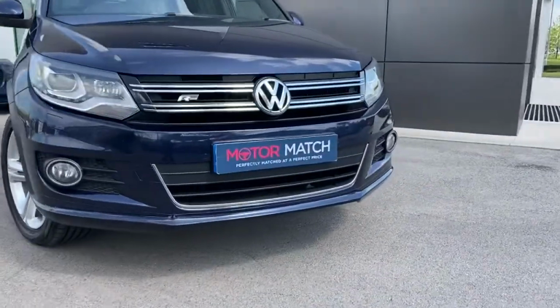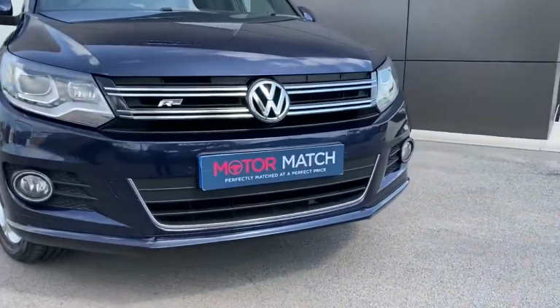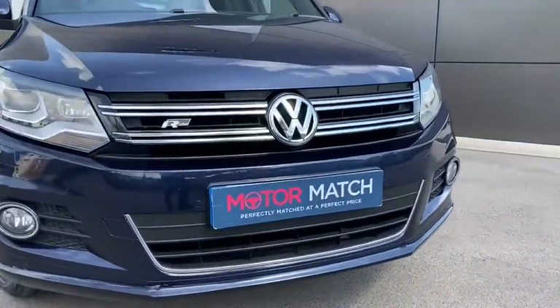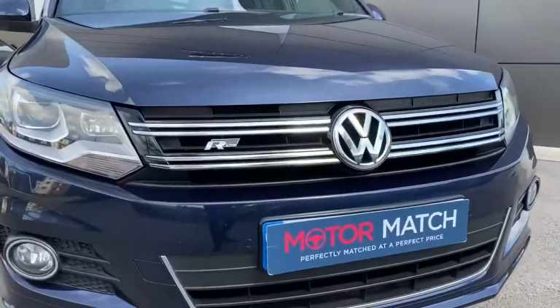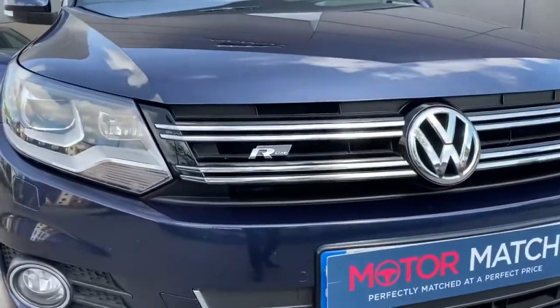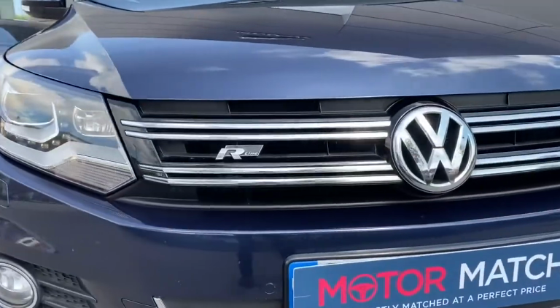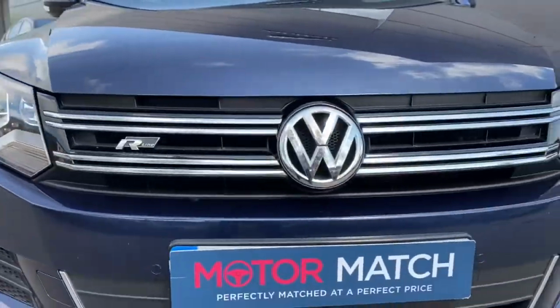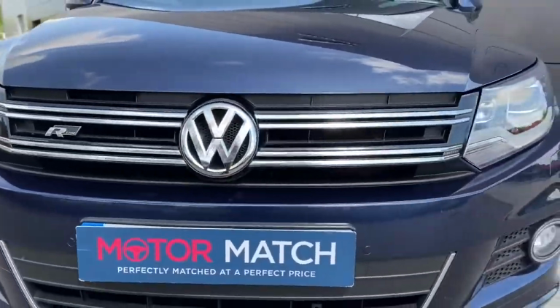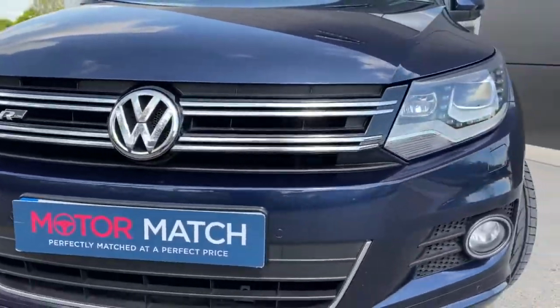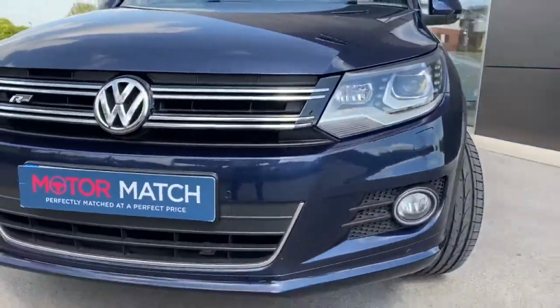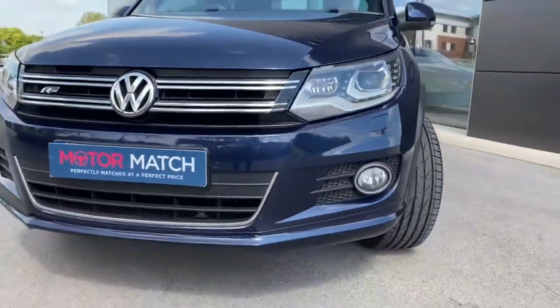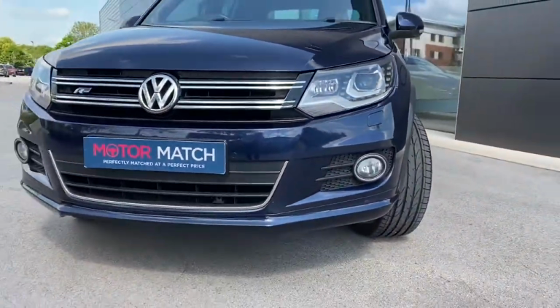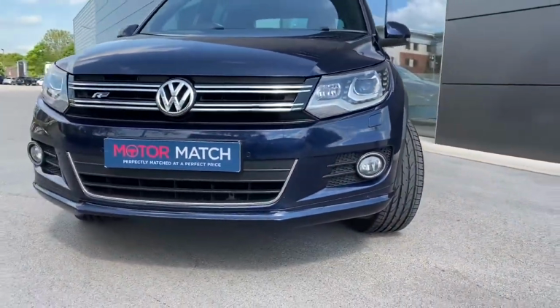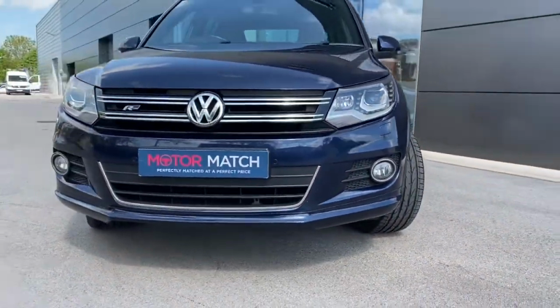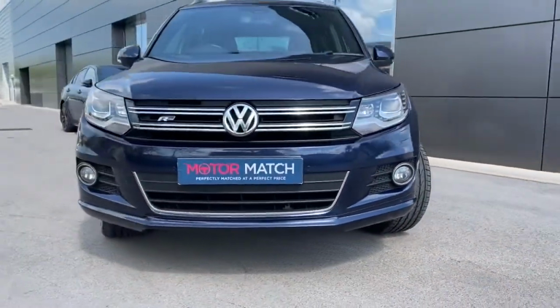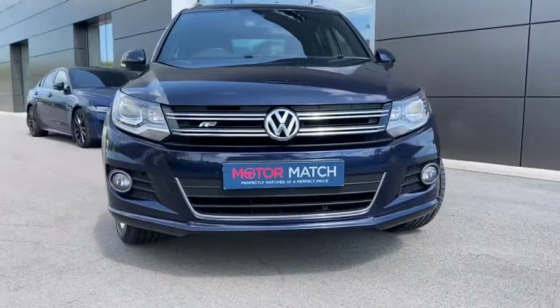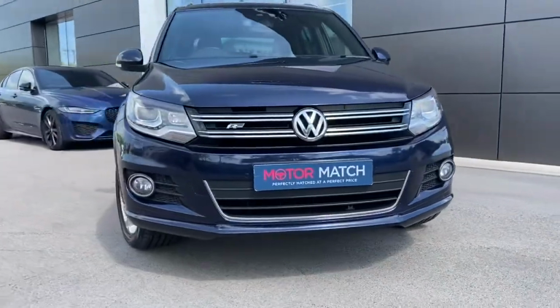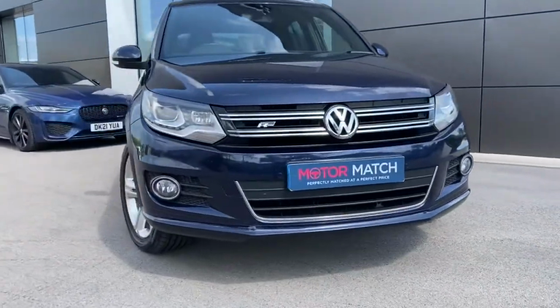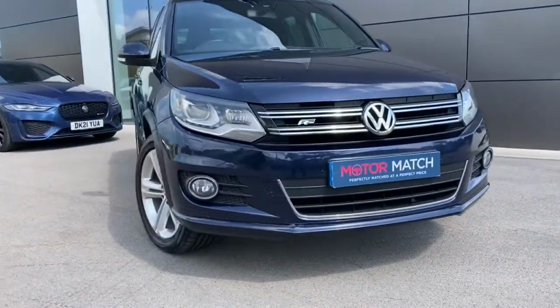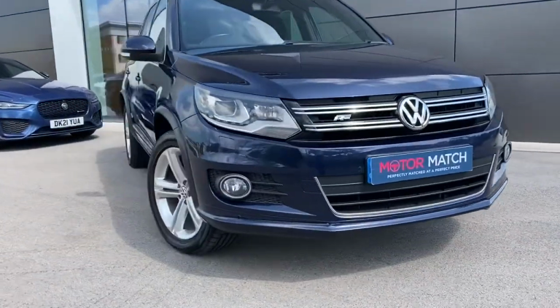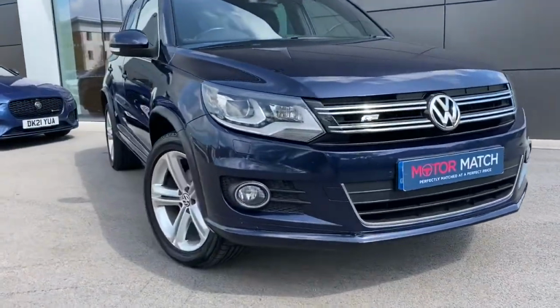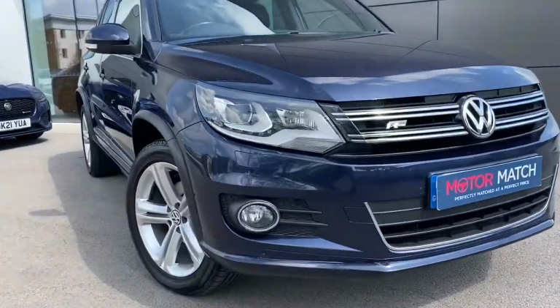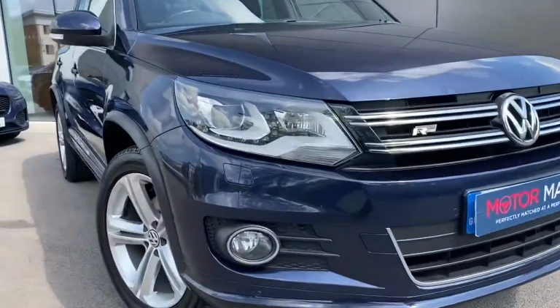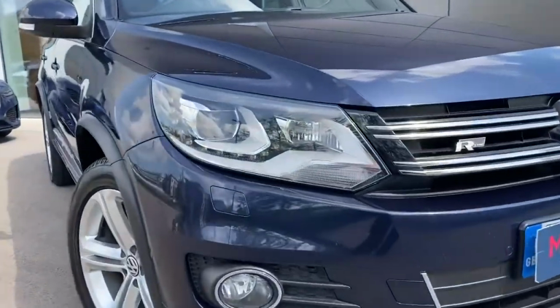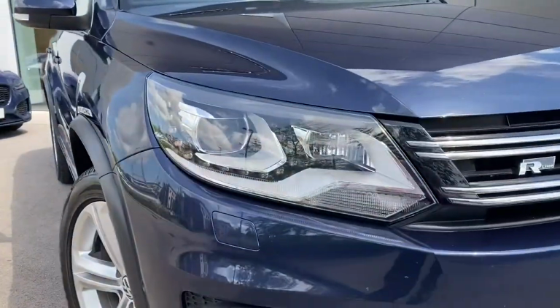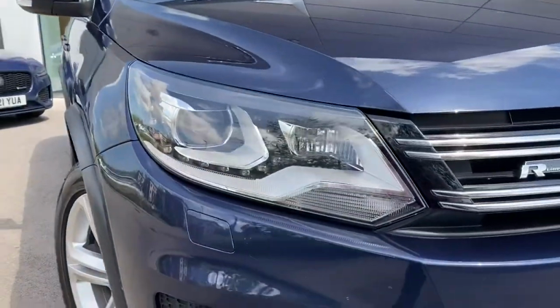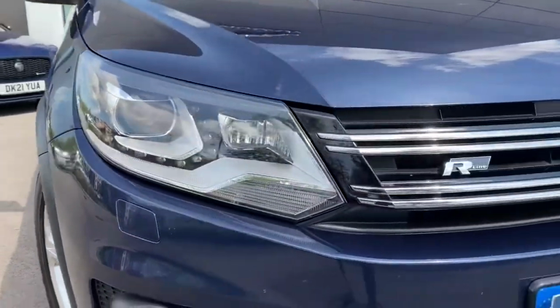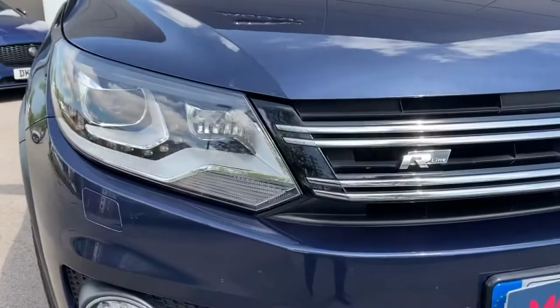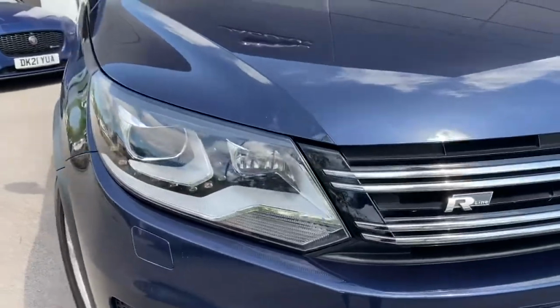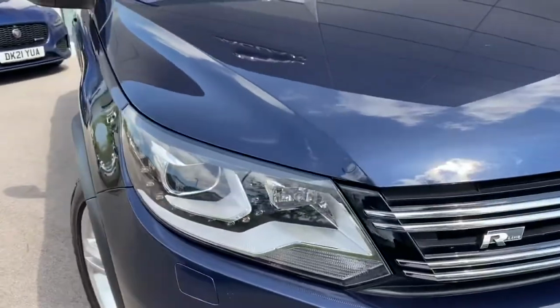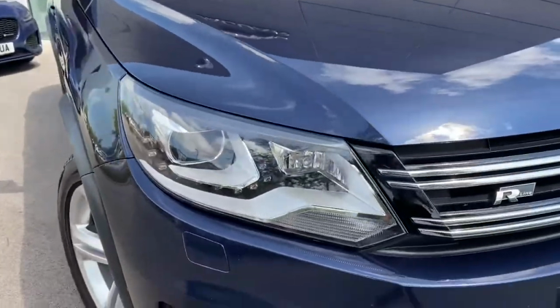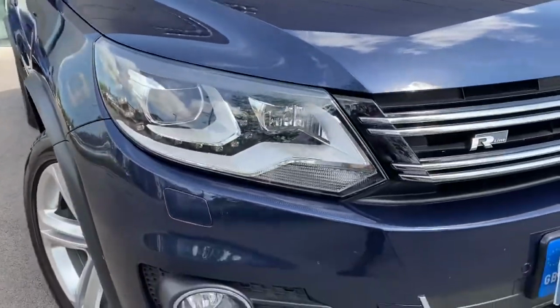Starting with the front, this vehicle features a black and chrome front grille with the R-Line badging, along with lower black side styling and the lower black grille with chrome accents. This vehicle features bi-xenon headlights, which look amazing and help in a range of different driving conditions.